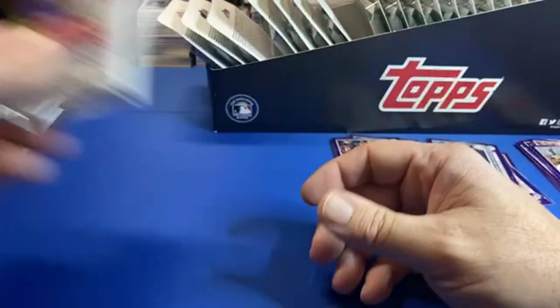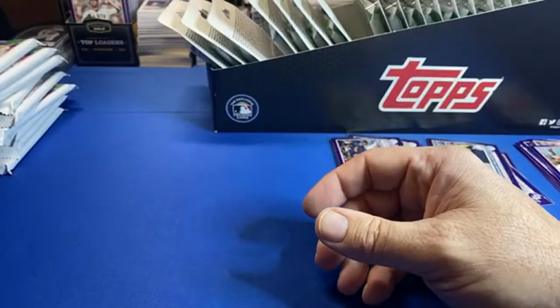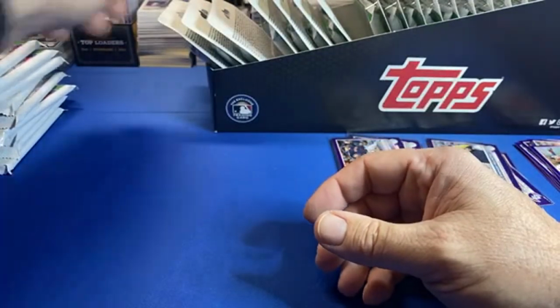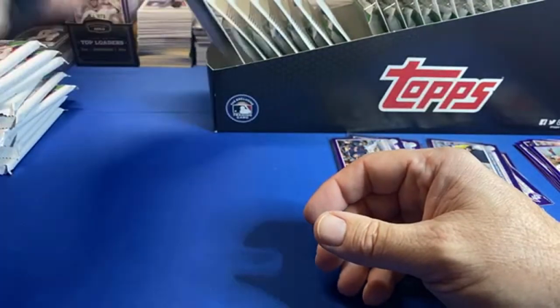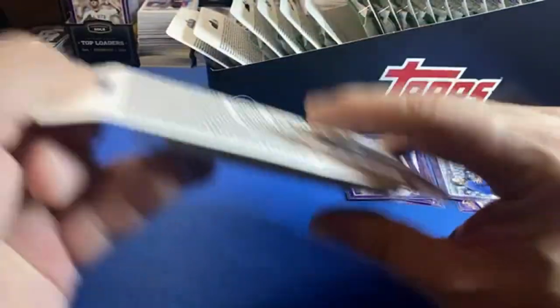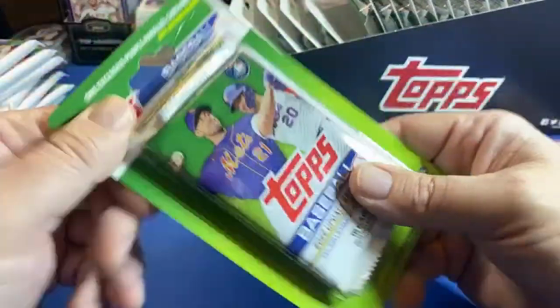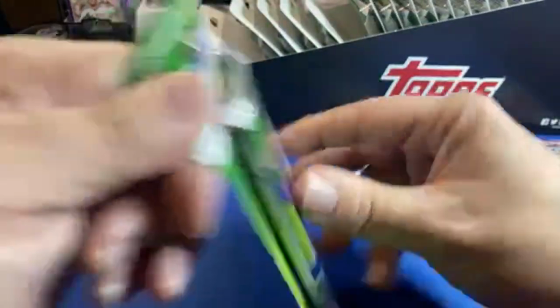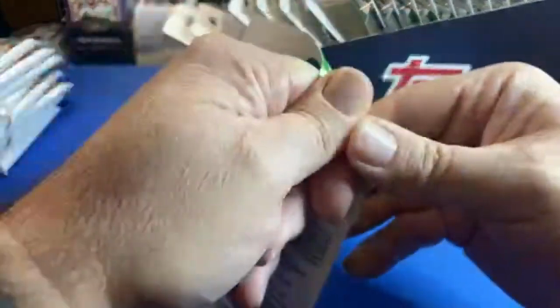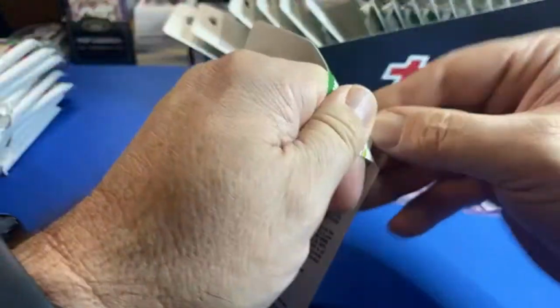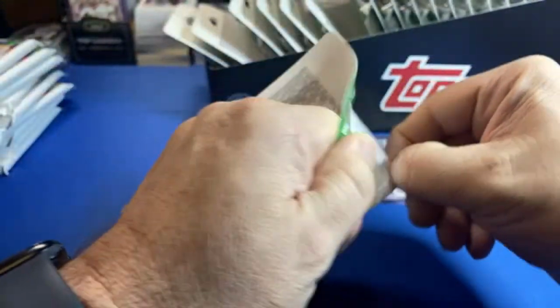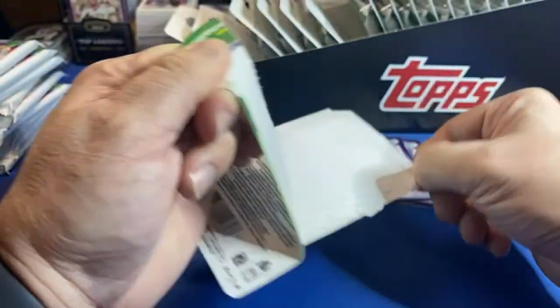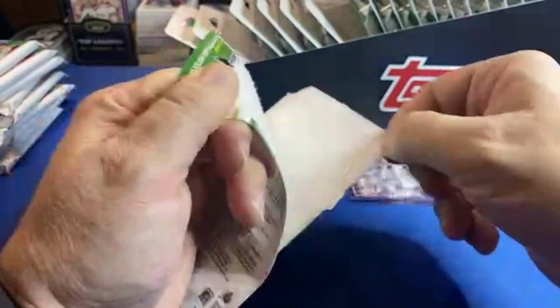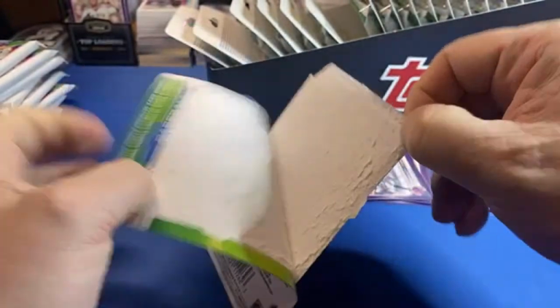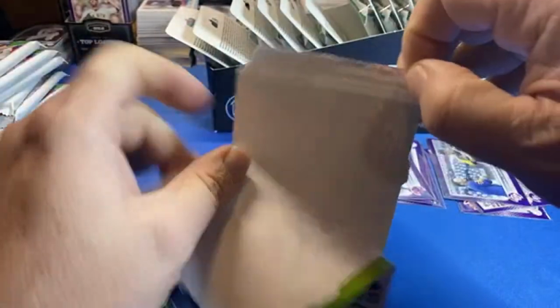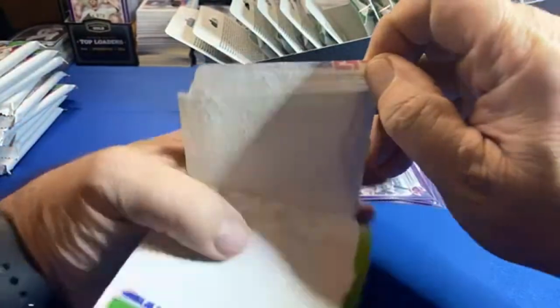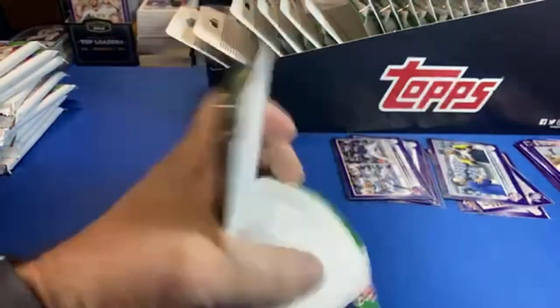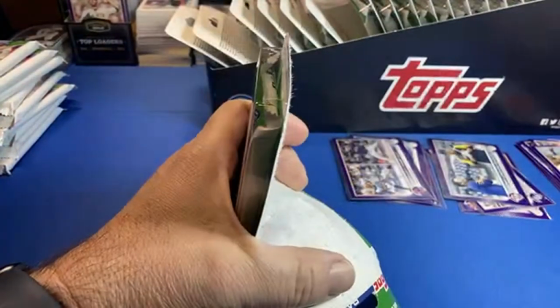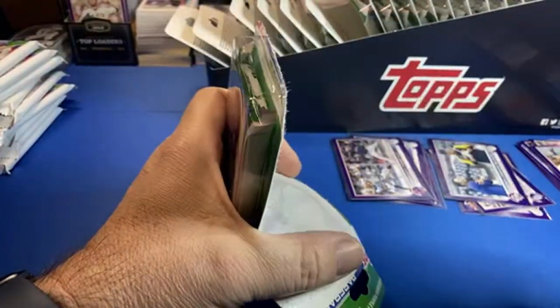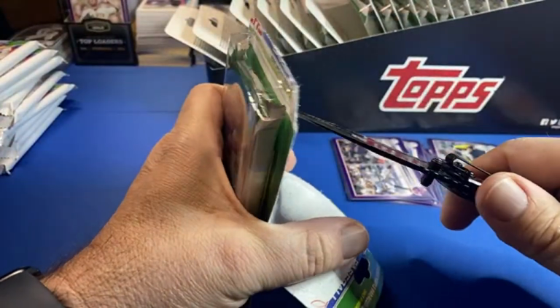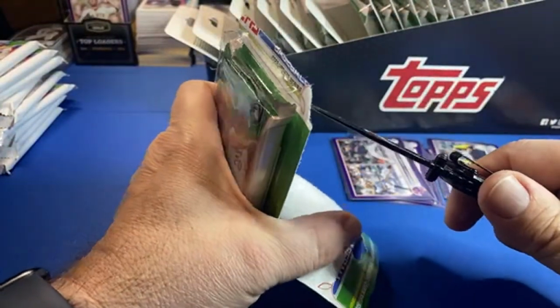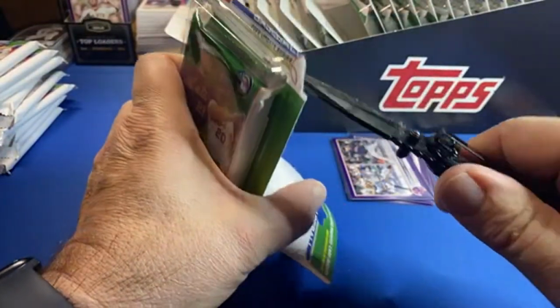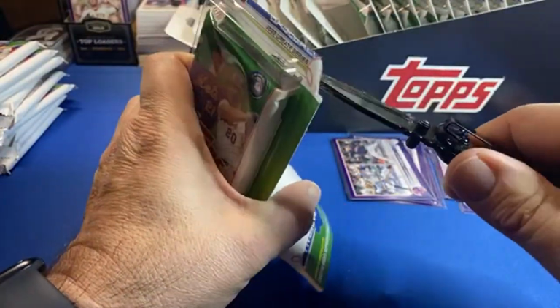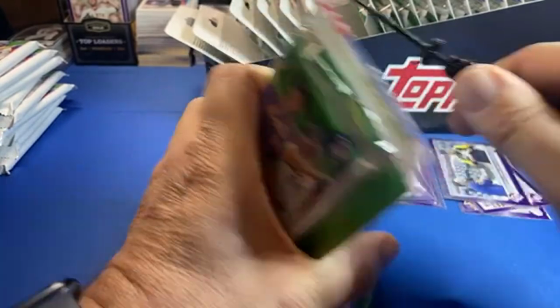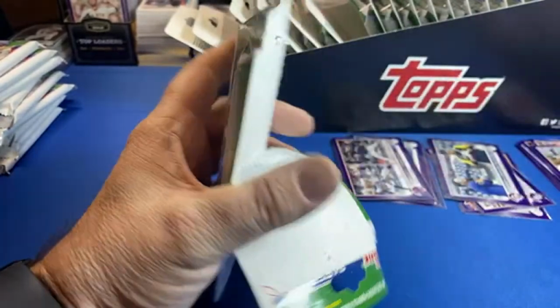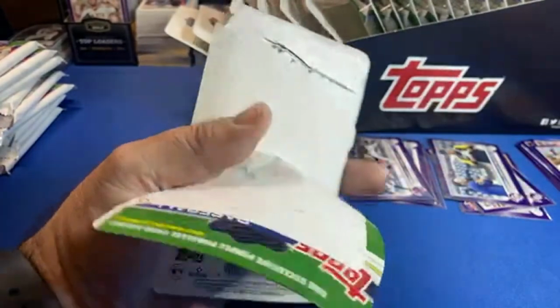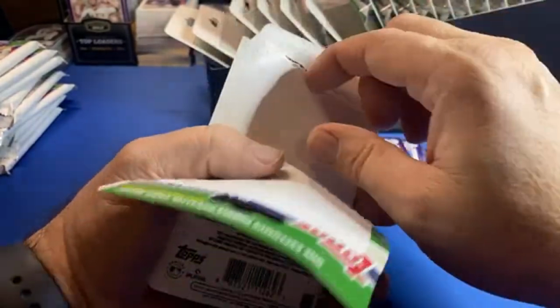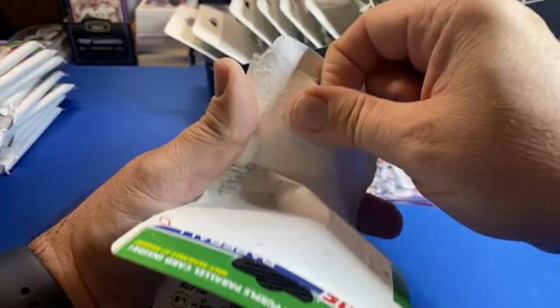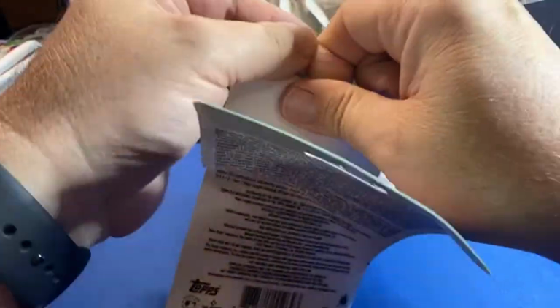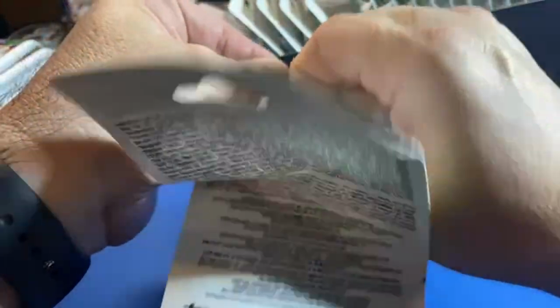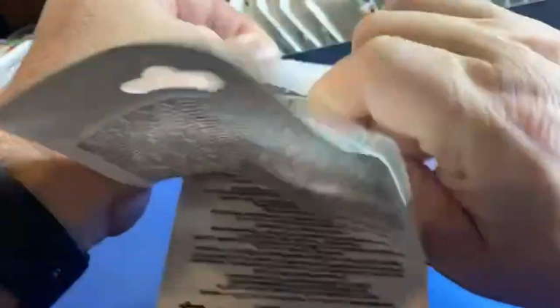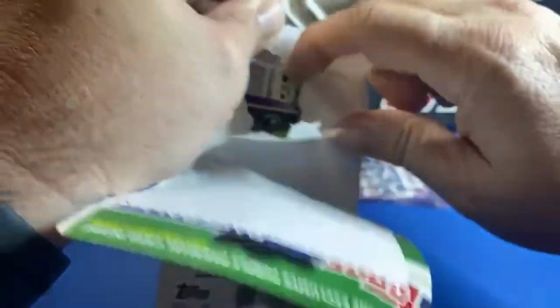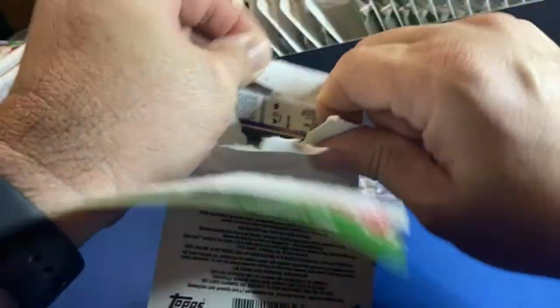How many purples are produced? I'm guessing the print run is under 200 for purples, and it might be less than that, just by looking at the amount of purples graded on some players.